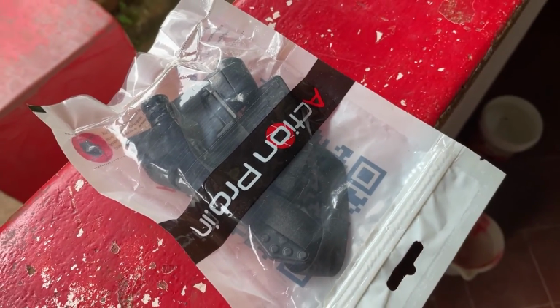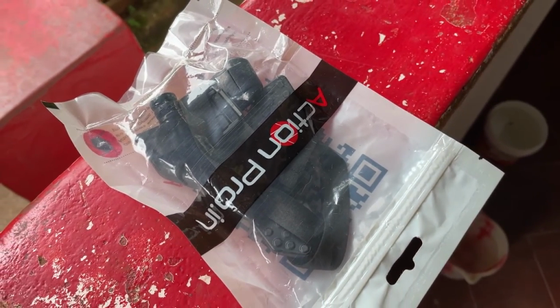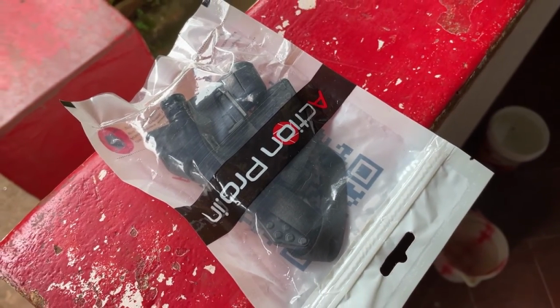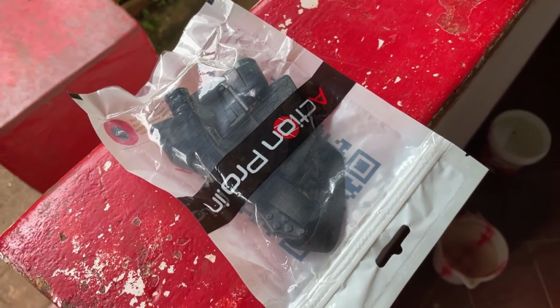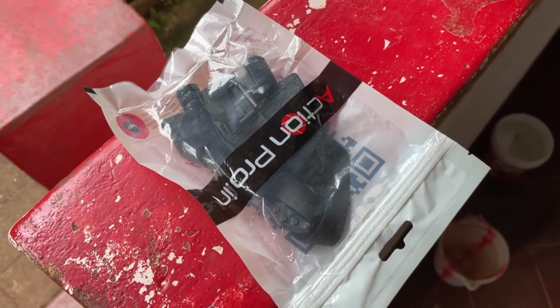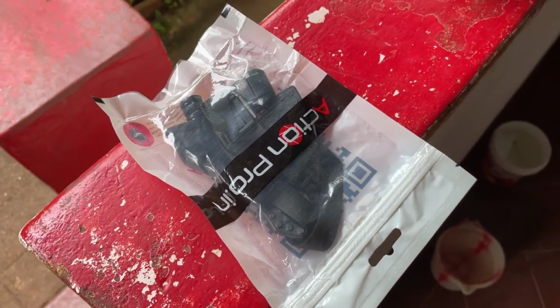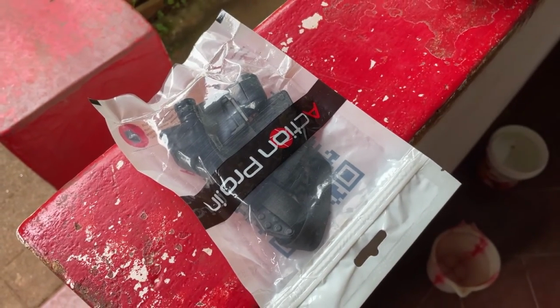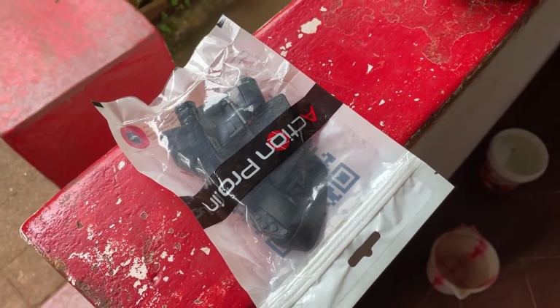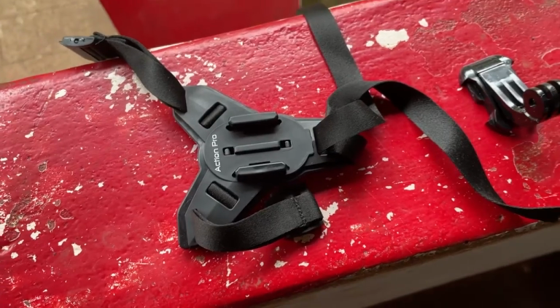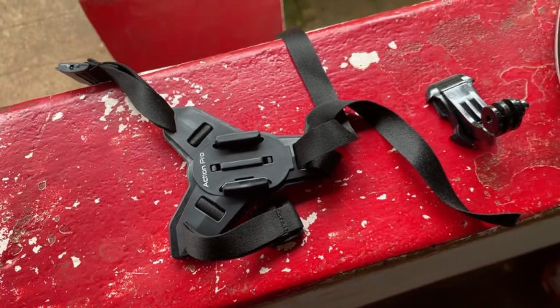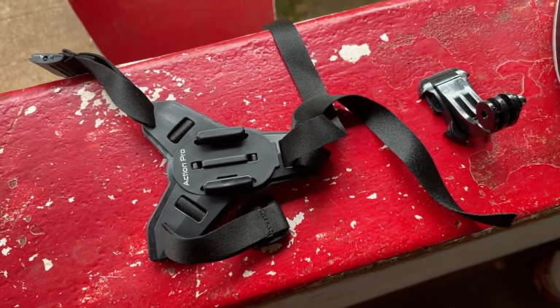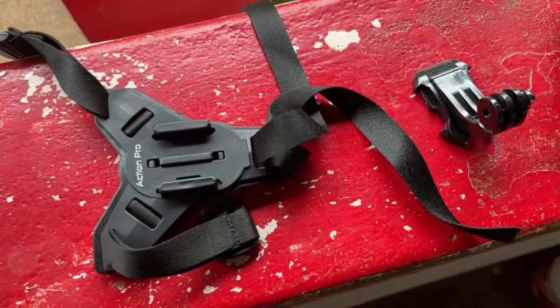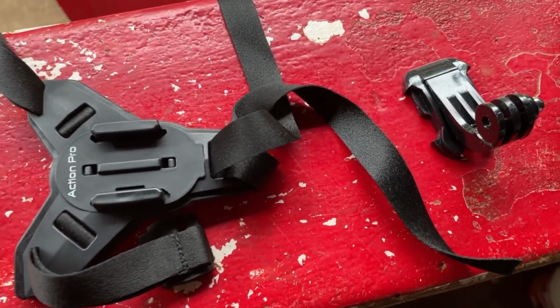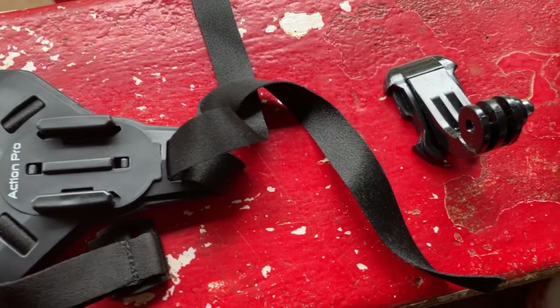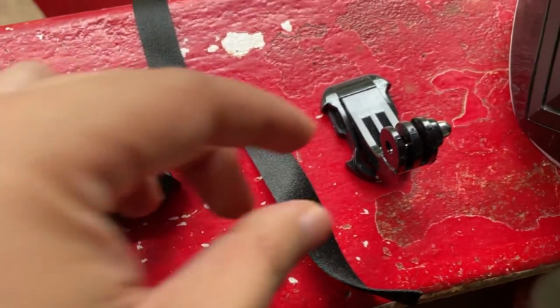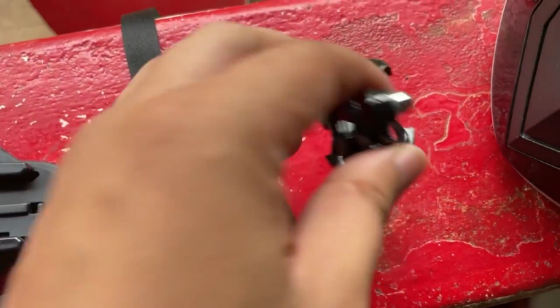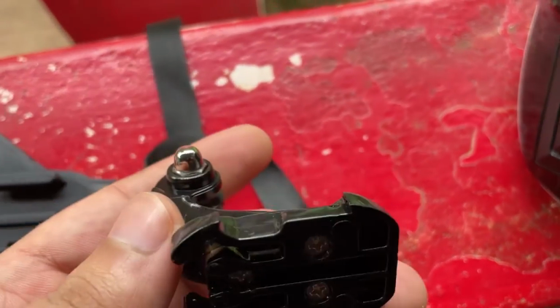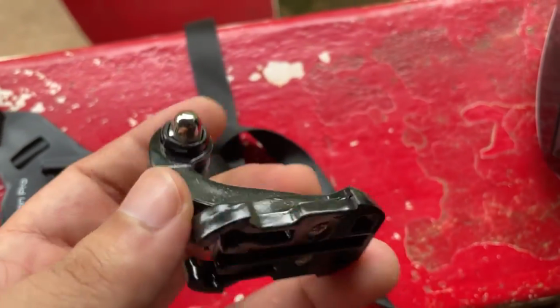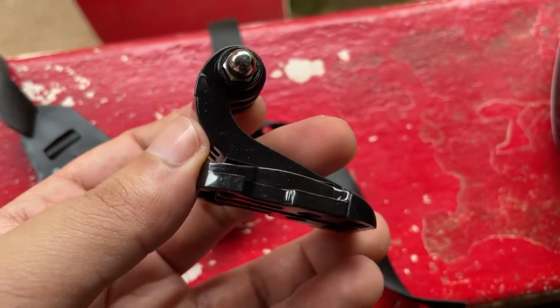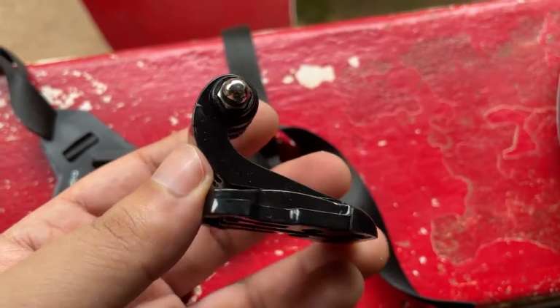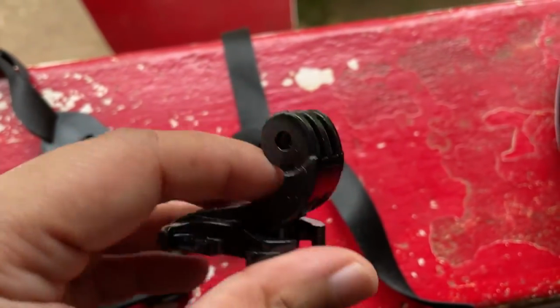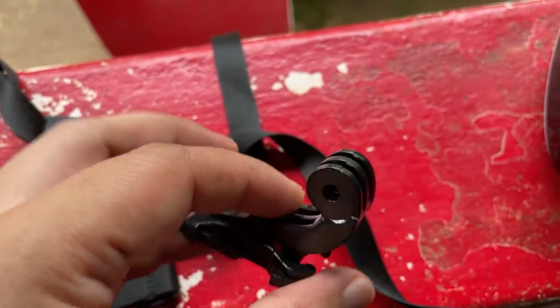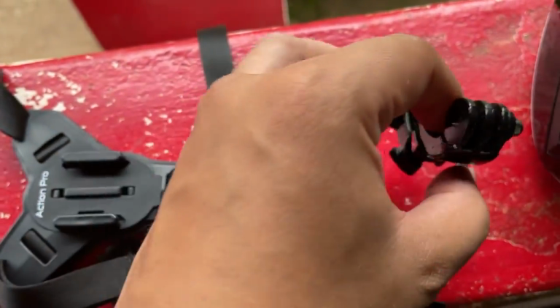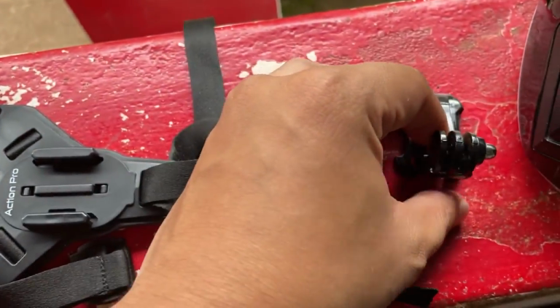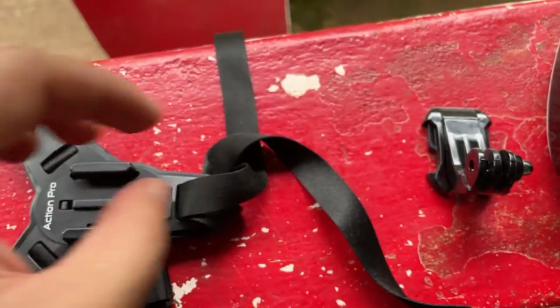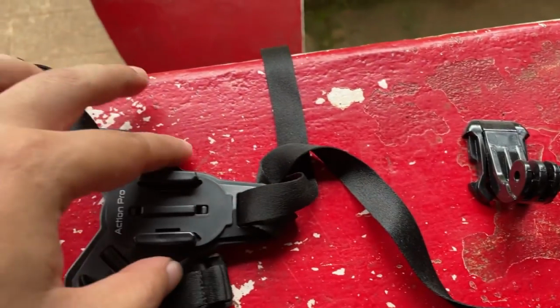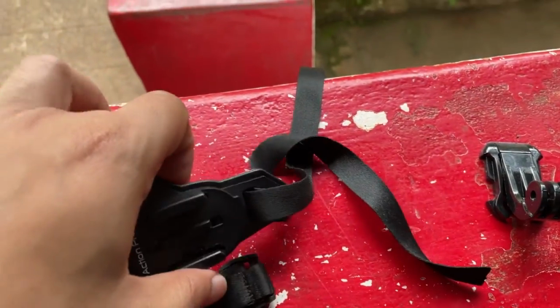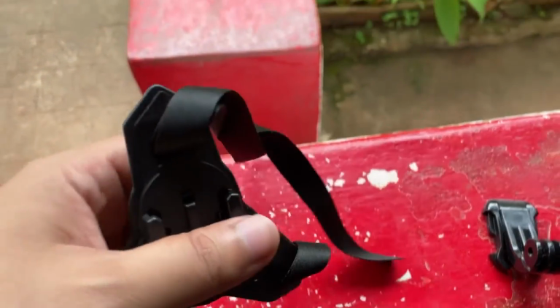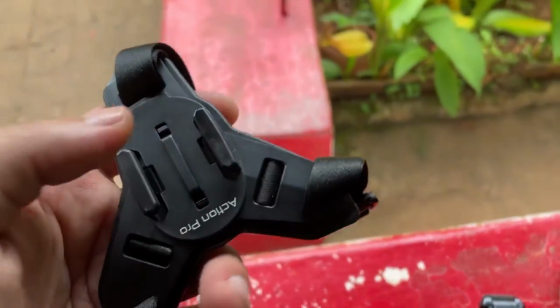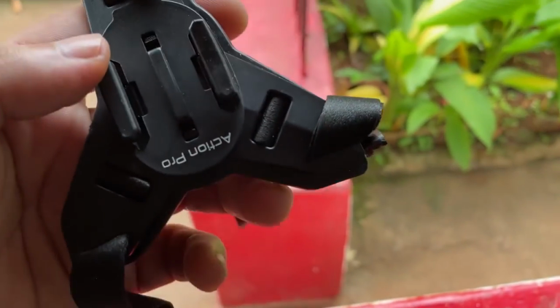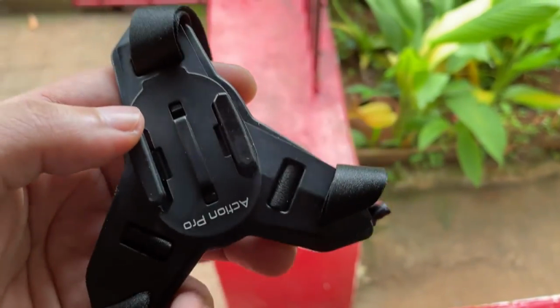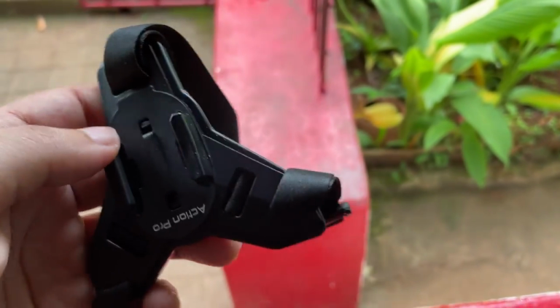So this is the package it came in, quite basic. The contents as we can see: this curved clip-on GoPro mount and the chin strap it goes on, which looks pretty decent with the grip, not gonna lie.